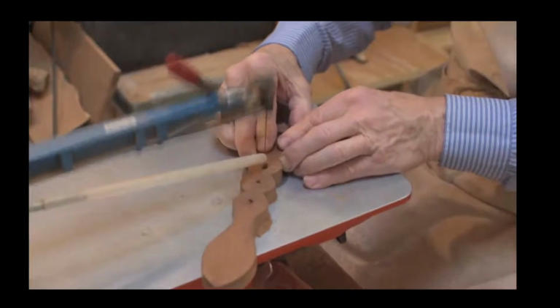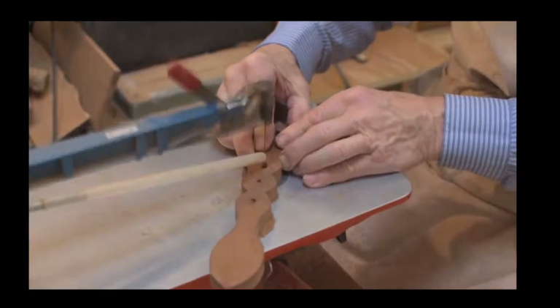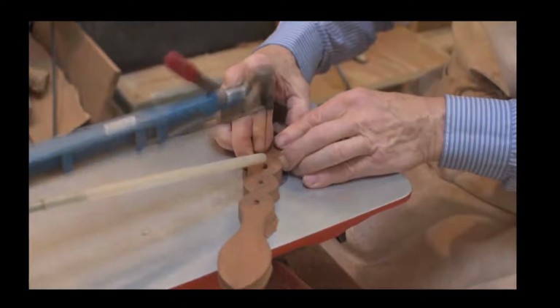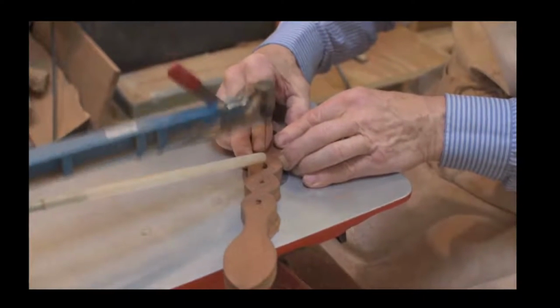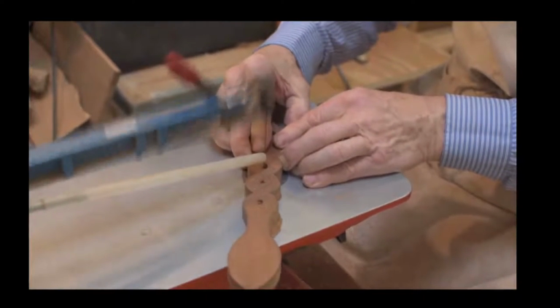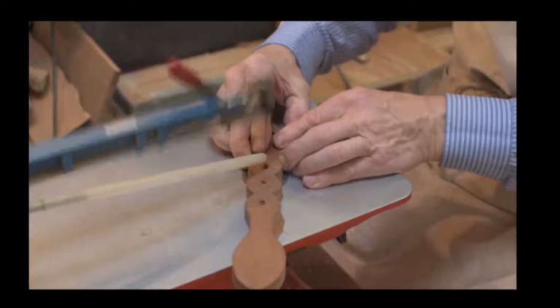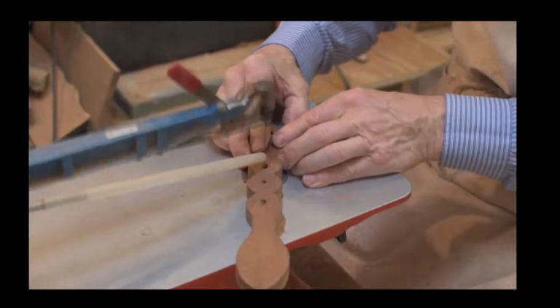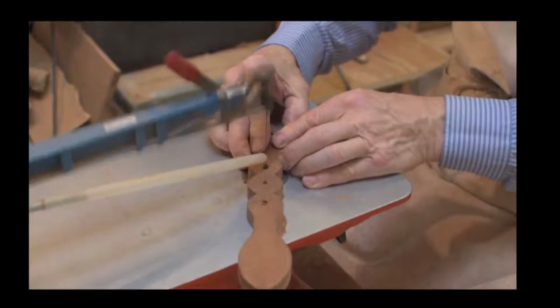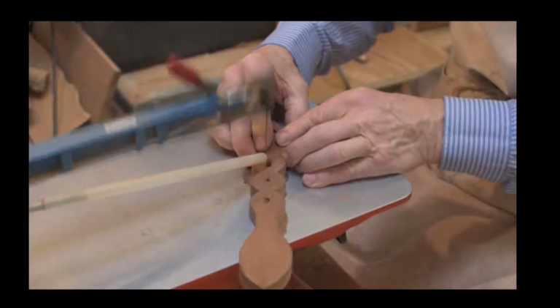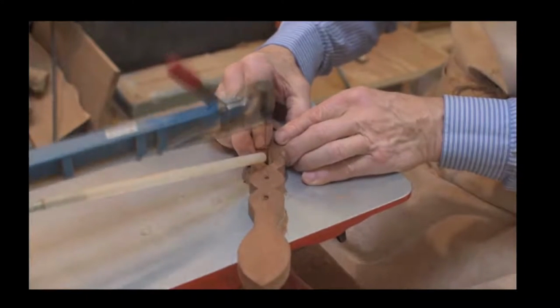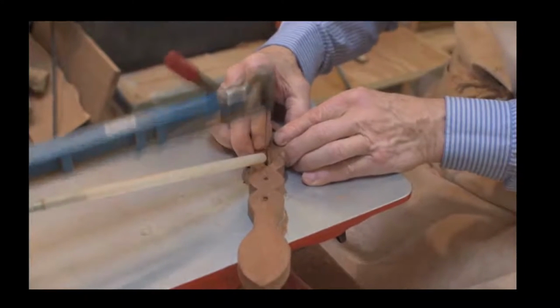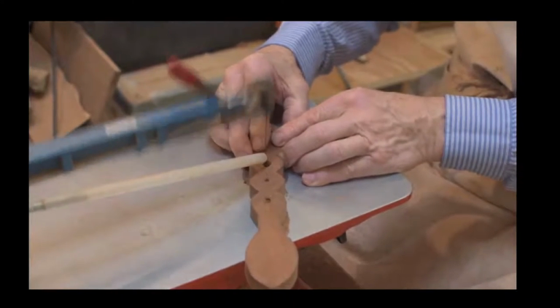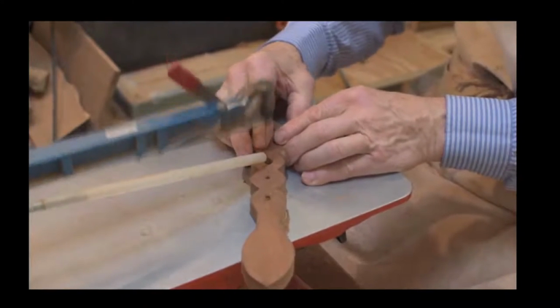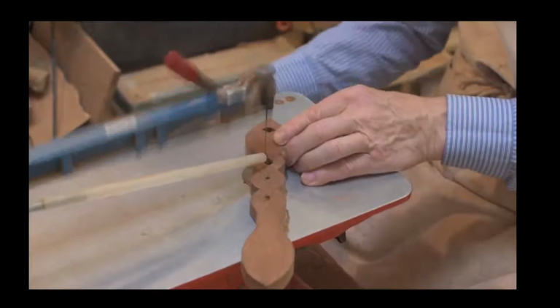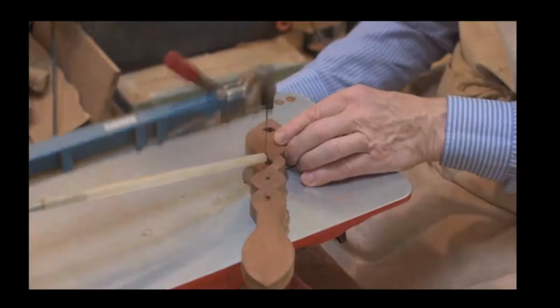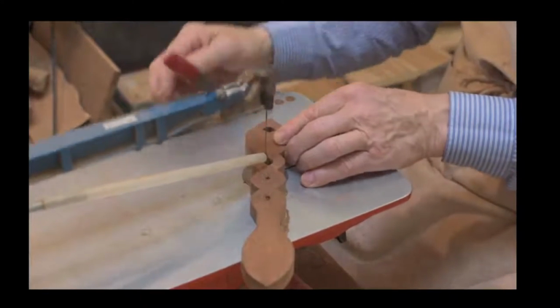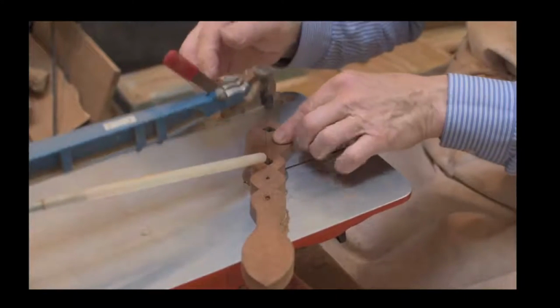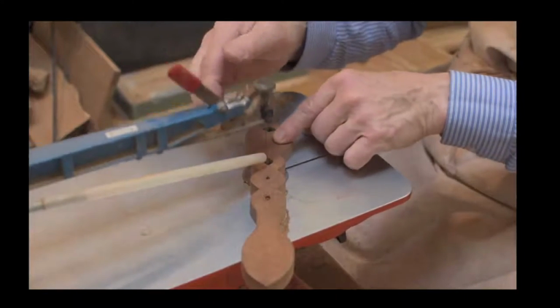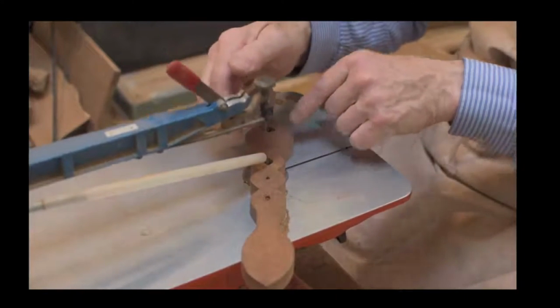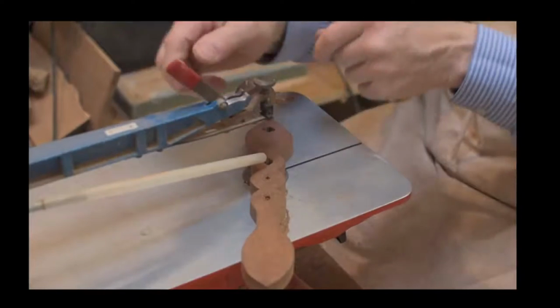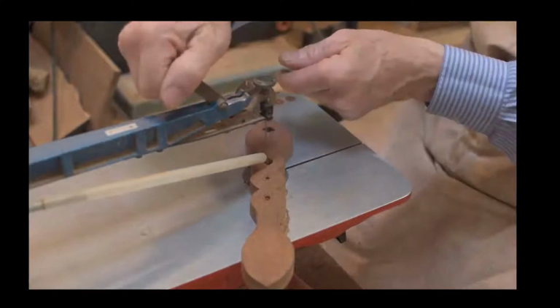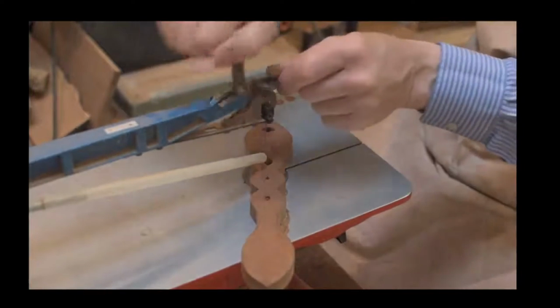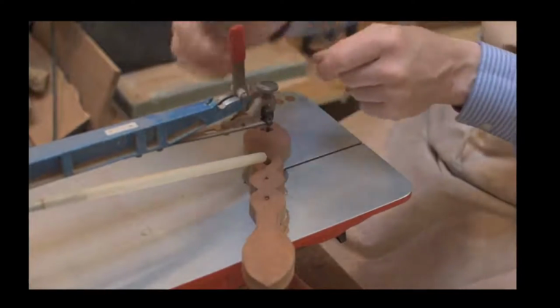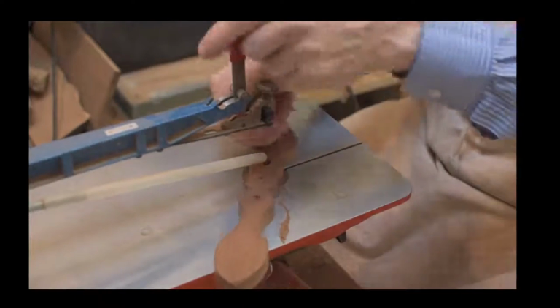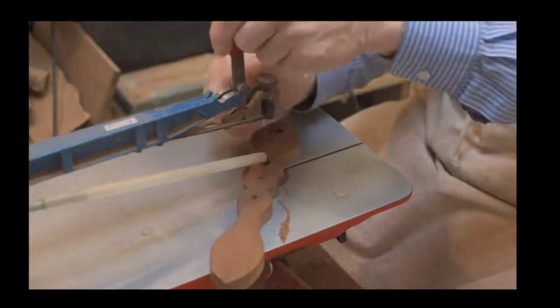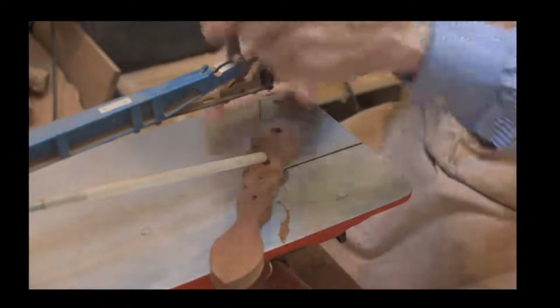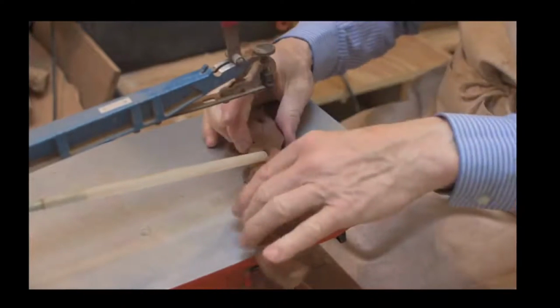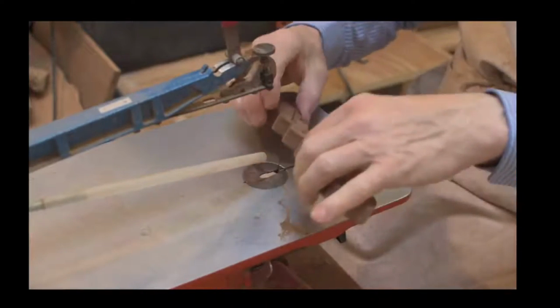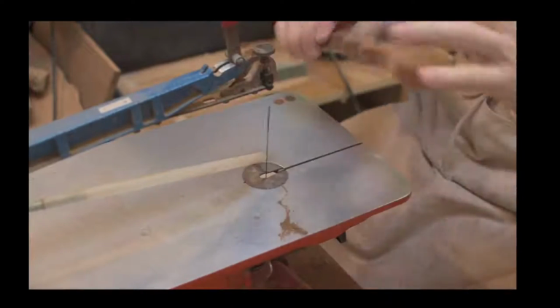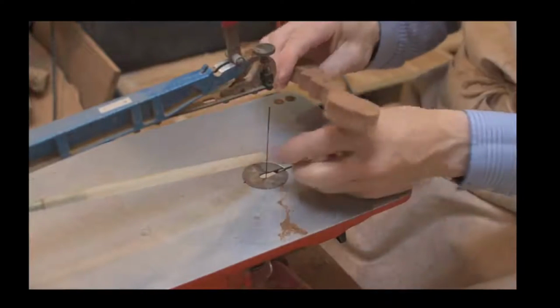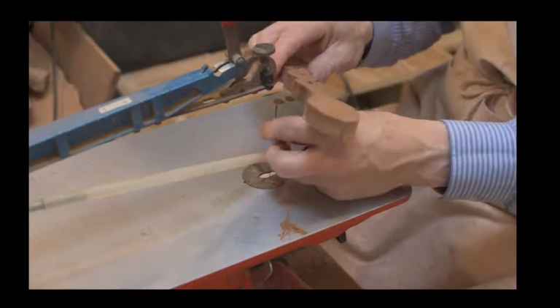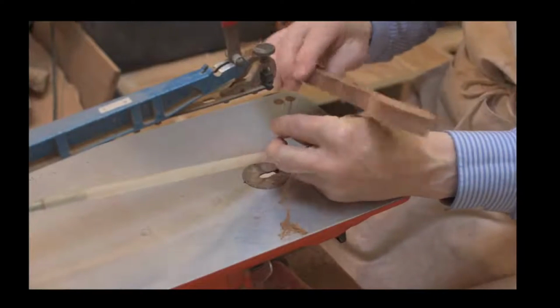It was virtually 20 years before he decided to invest in a scroll saw - he would have been using the coping saw to do the internal cuts. But the nice thing with love spoons is there are no rules and regulations.